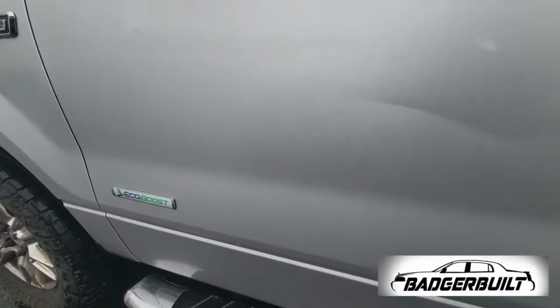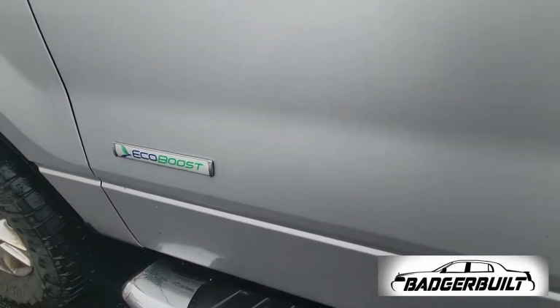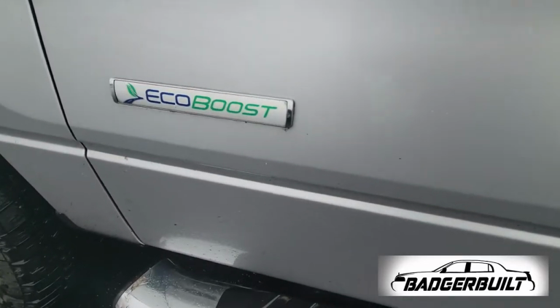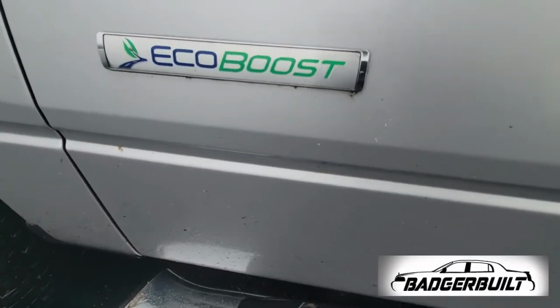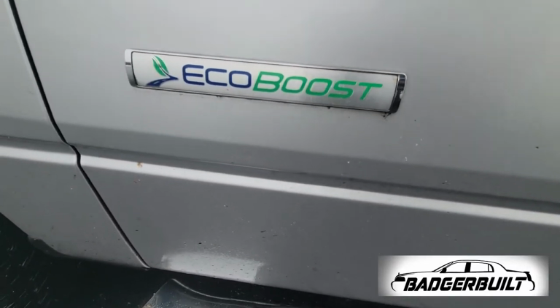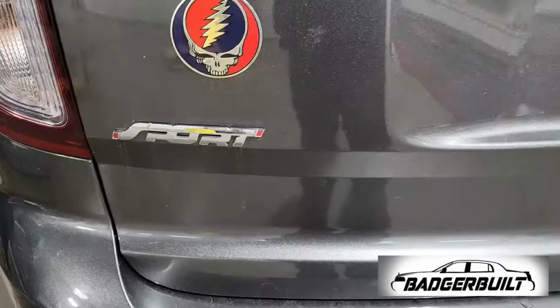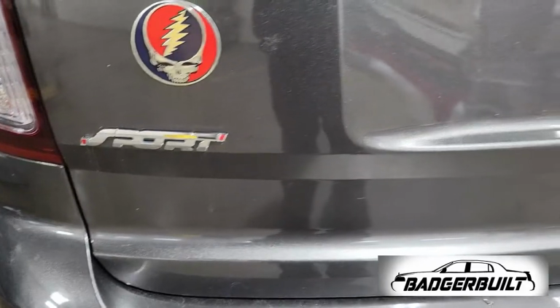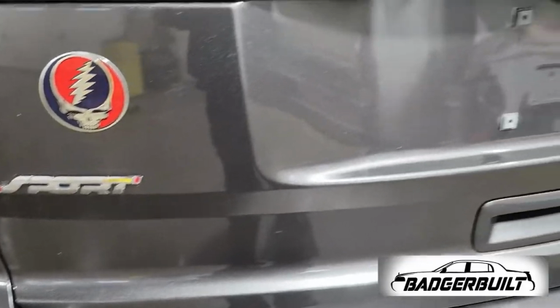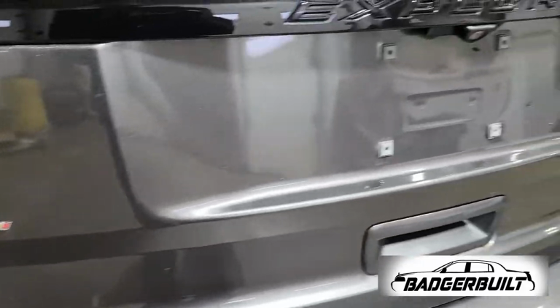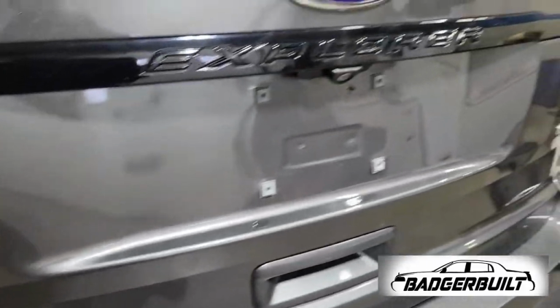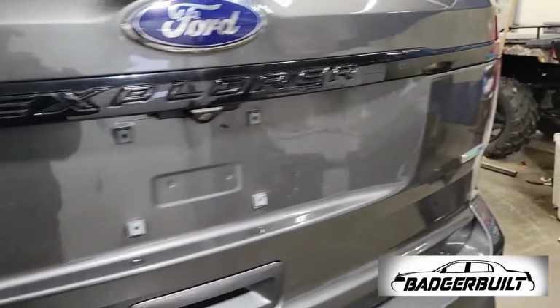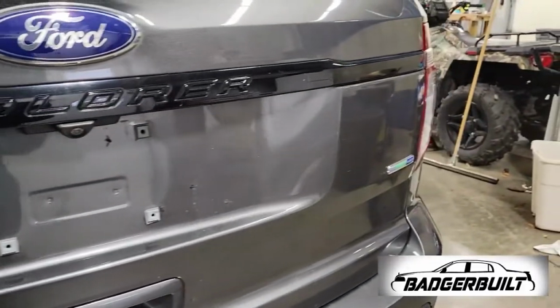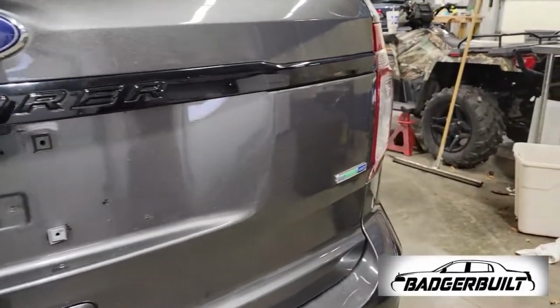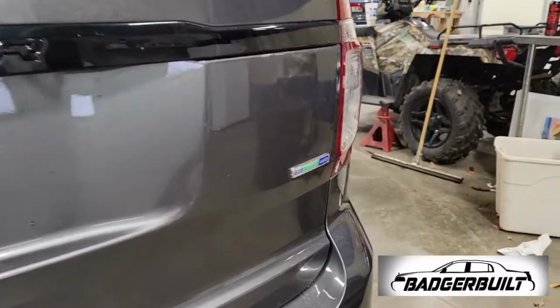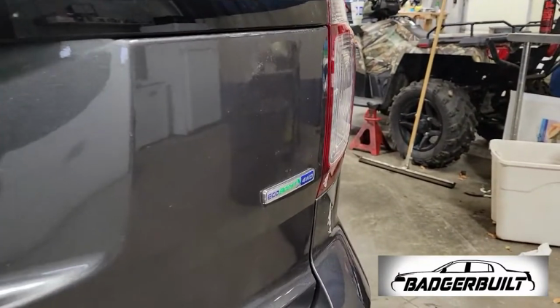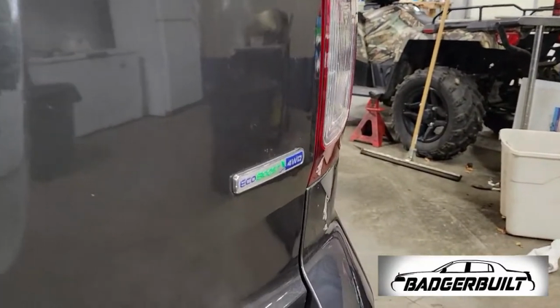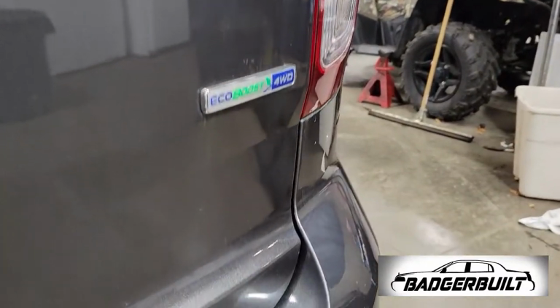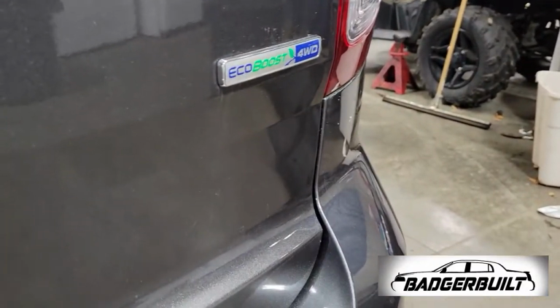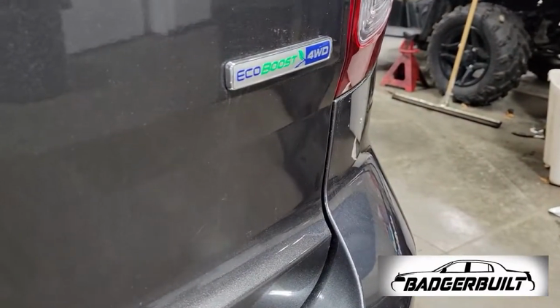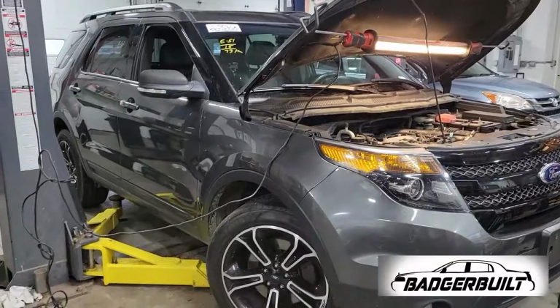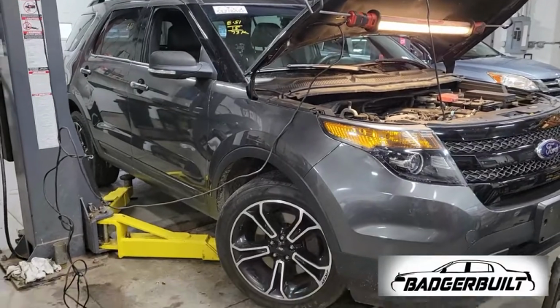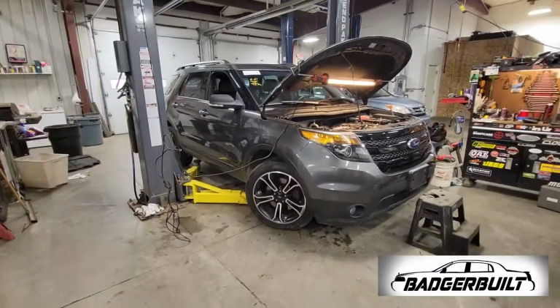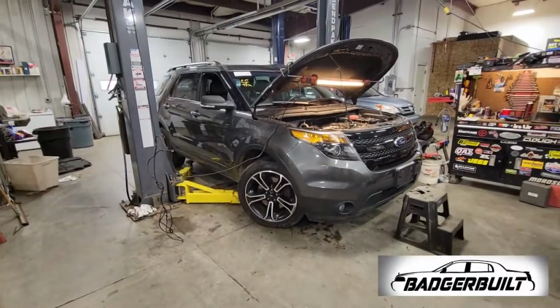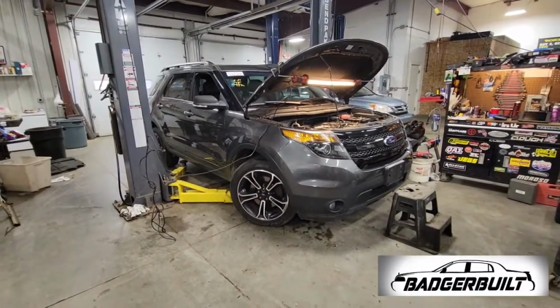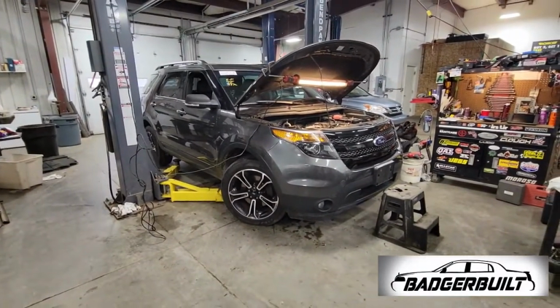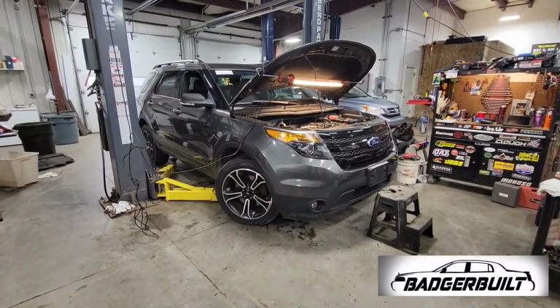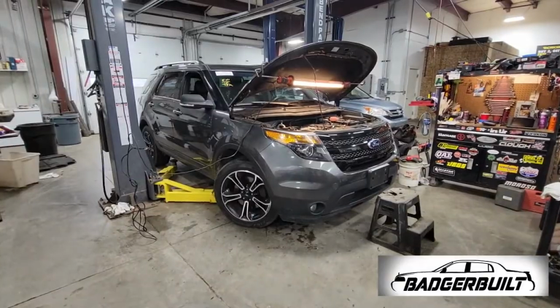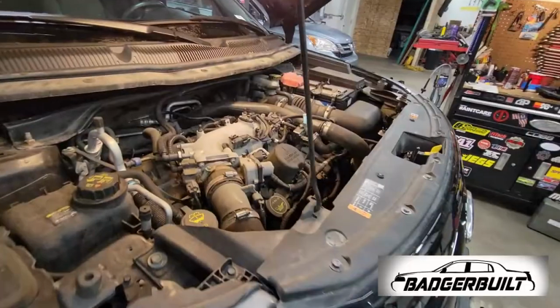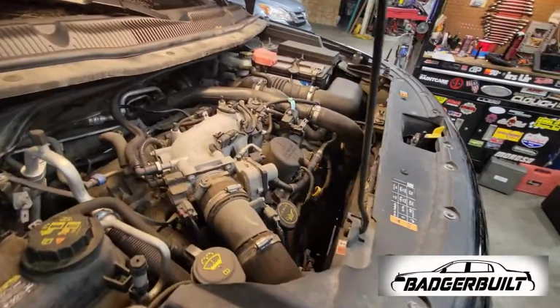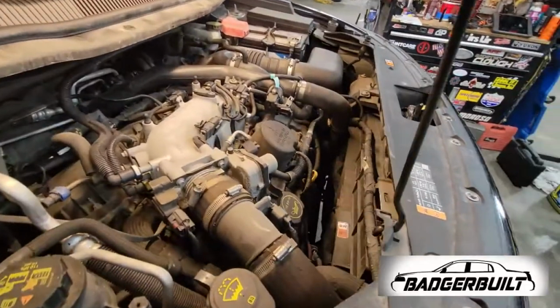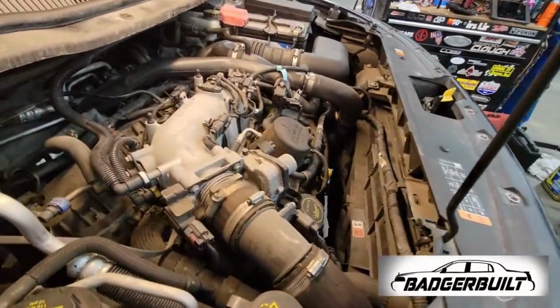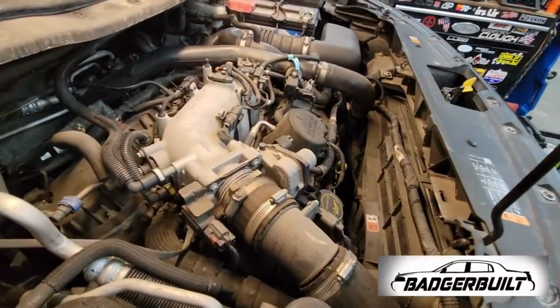Our next victim was a 2013 Ford Explorer Sport with crank-camshaft correlation codes and a leaking water pump. We went ahead and got that pulled in and called it a night for Wednesday.